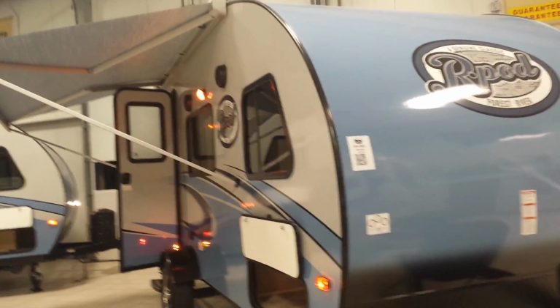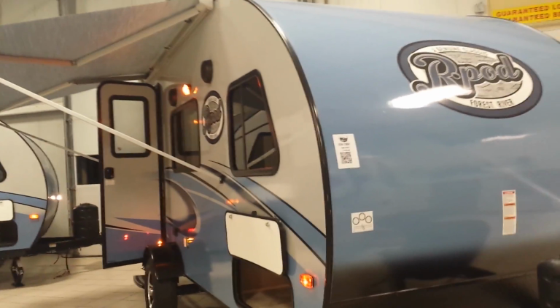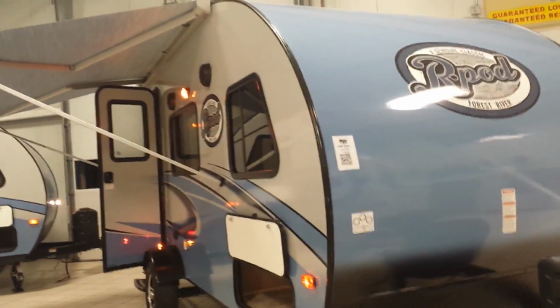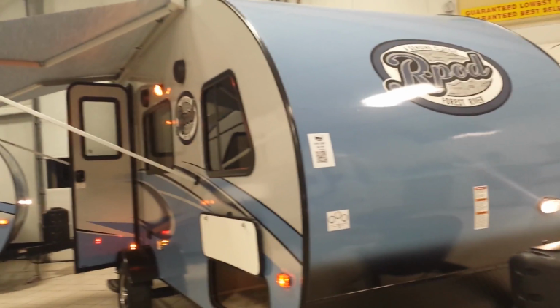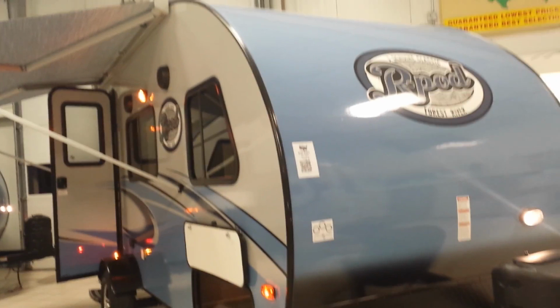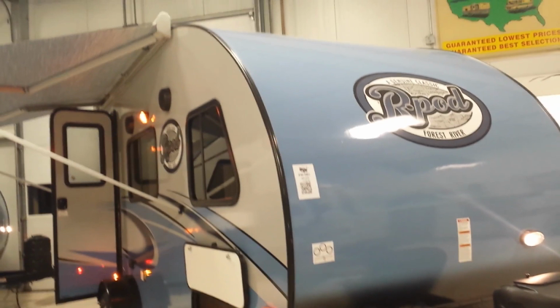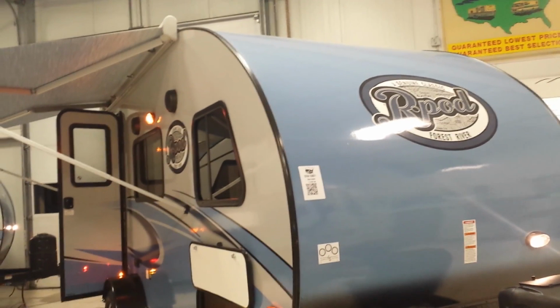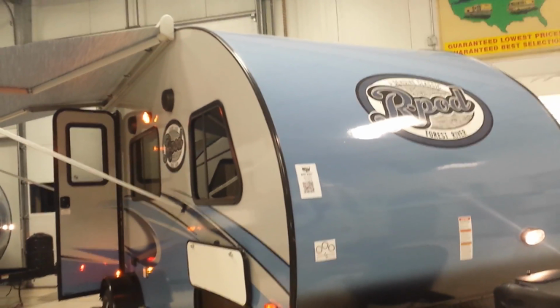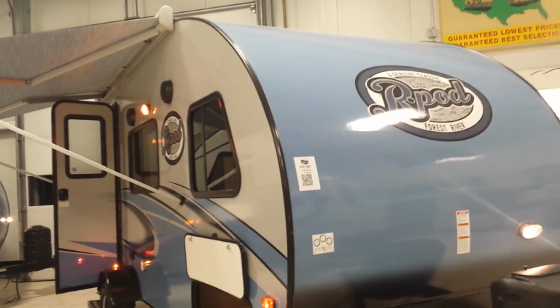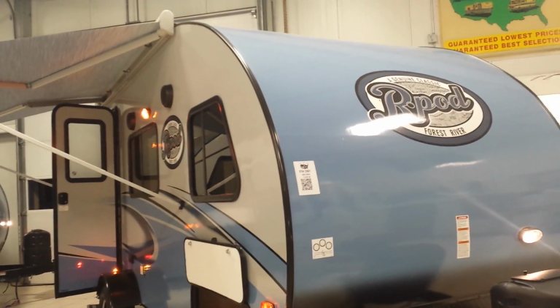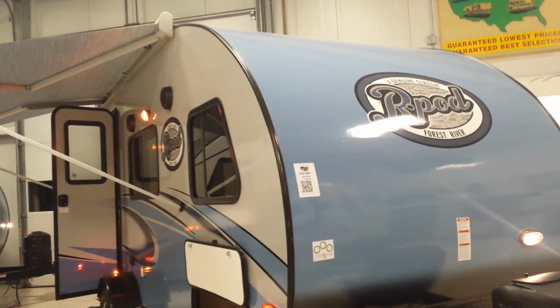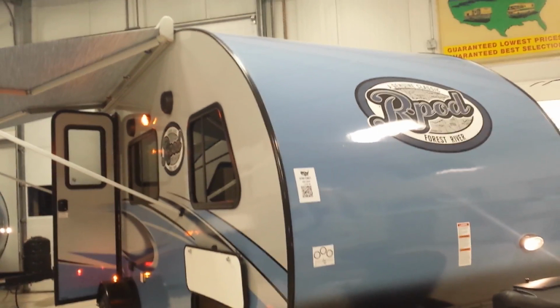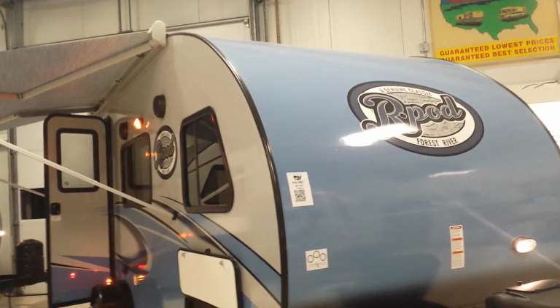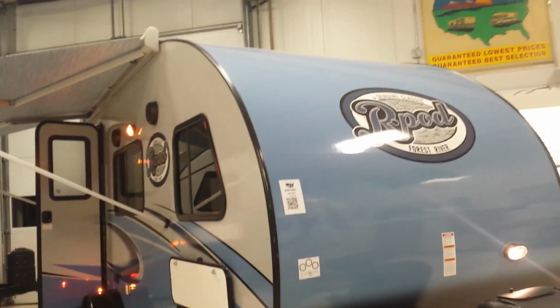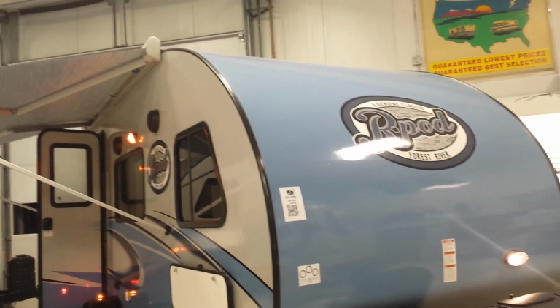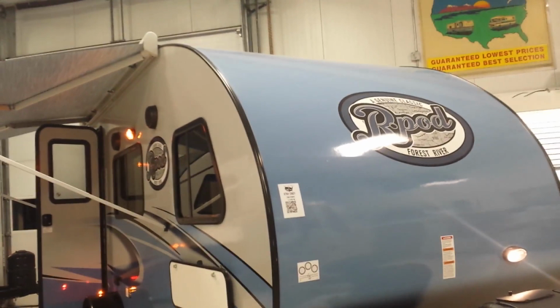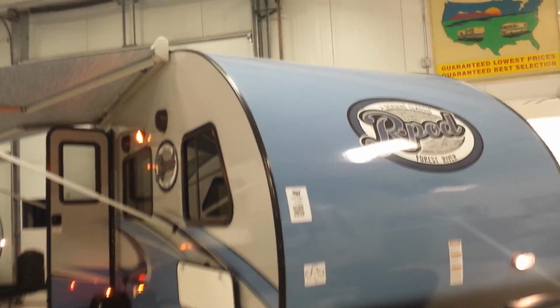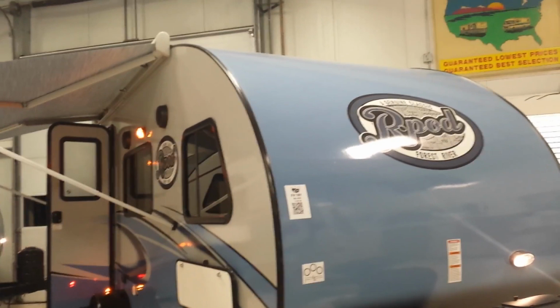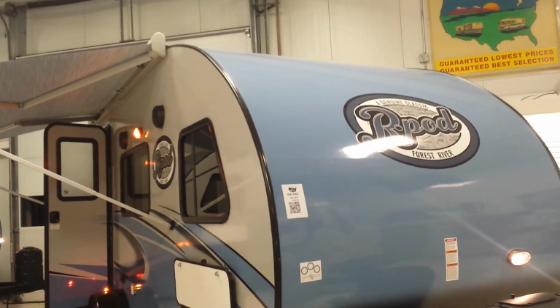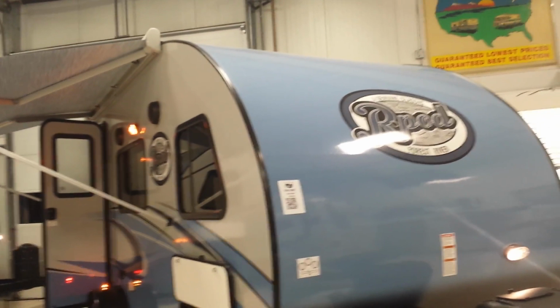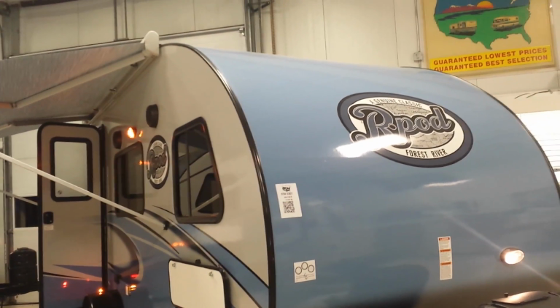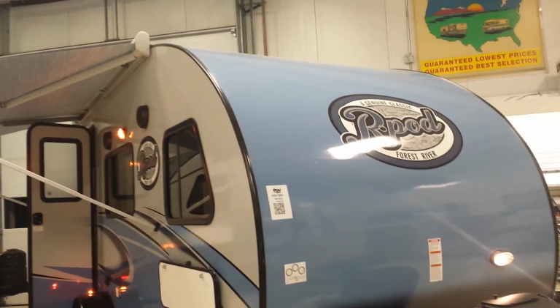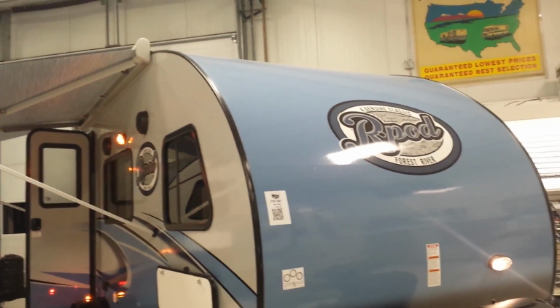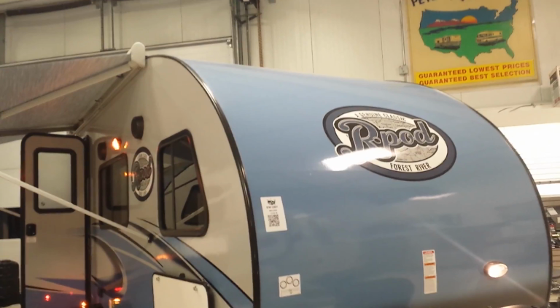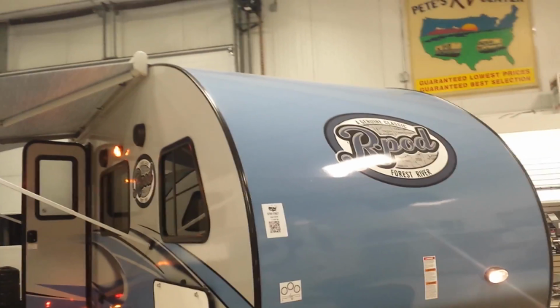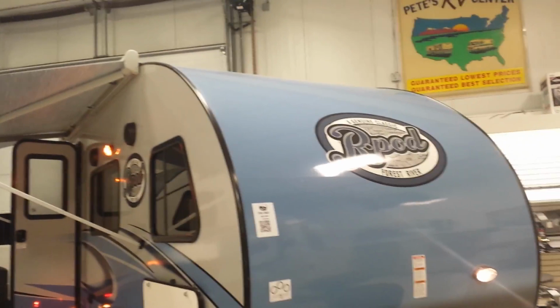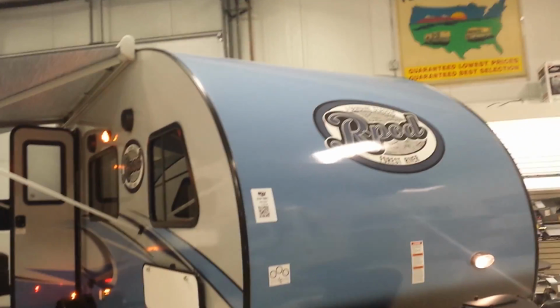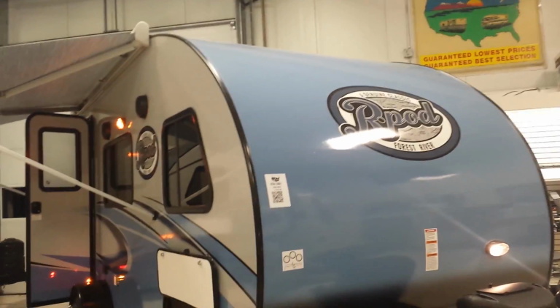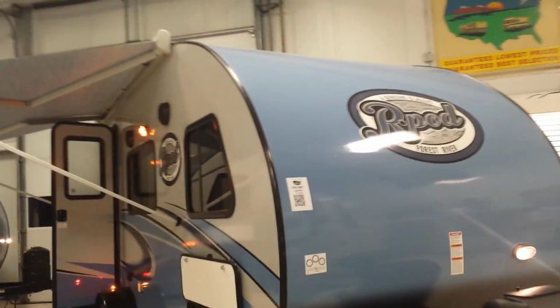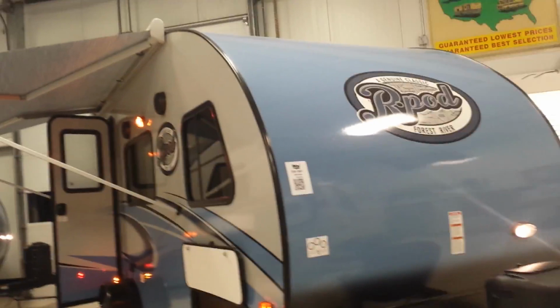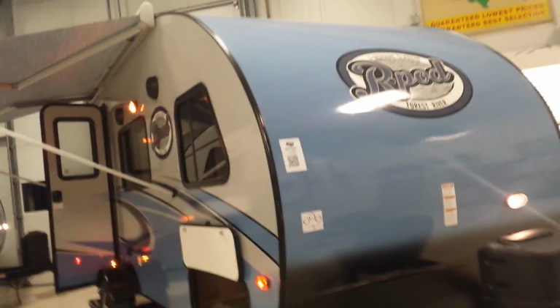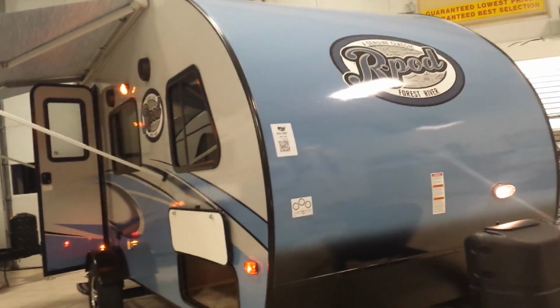They came out with a redesign this year, with a new blue paint scheme and nice looking graphics. It's a sharp little unit.